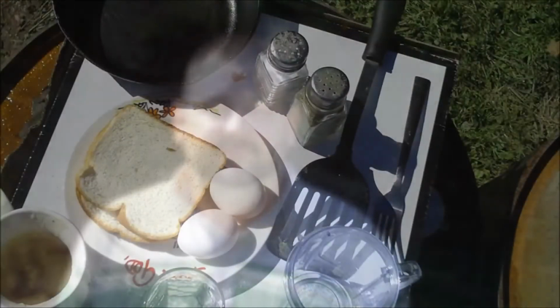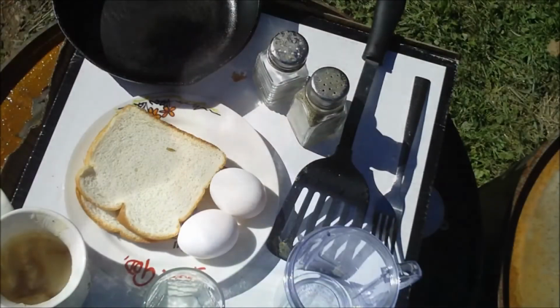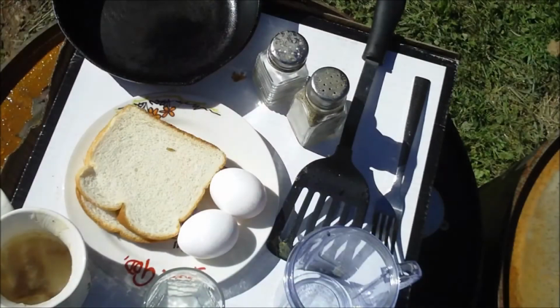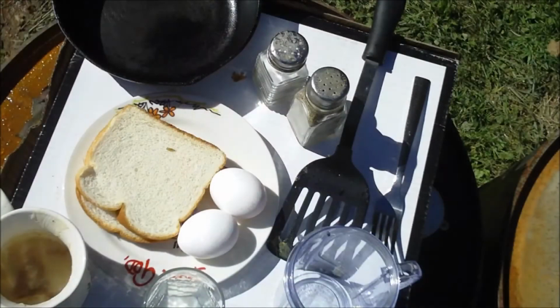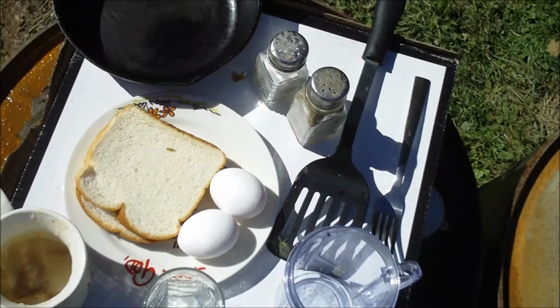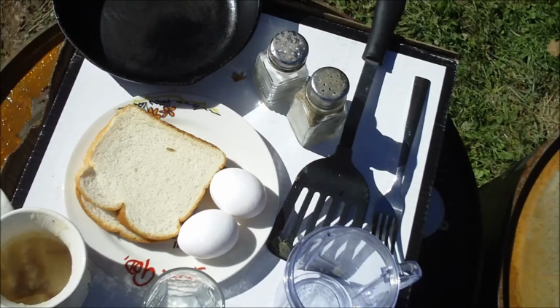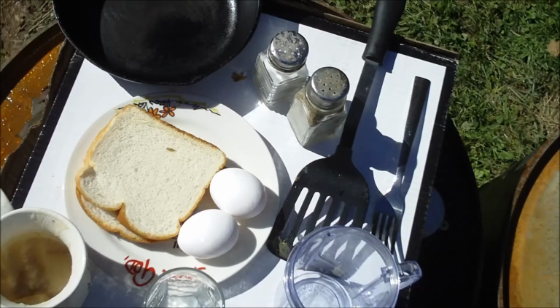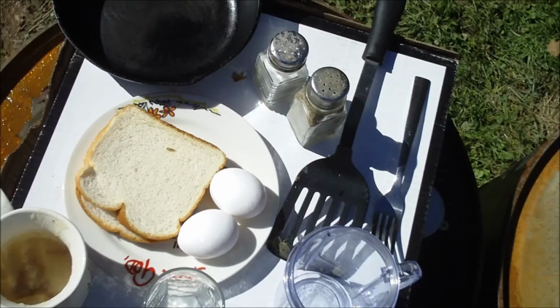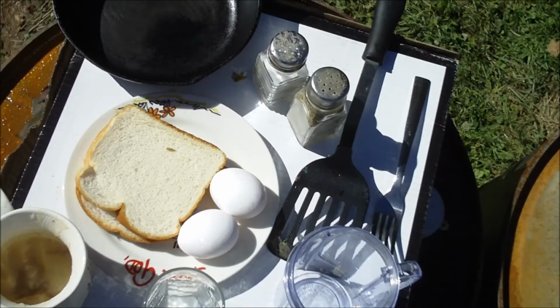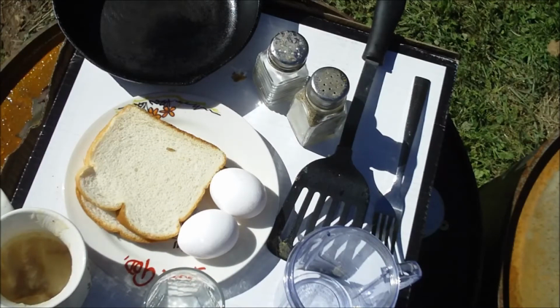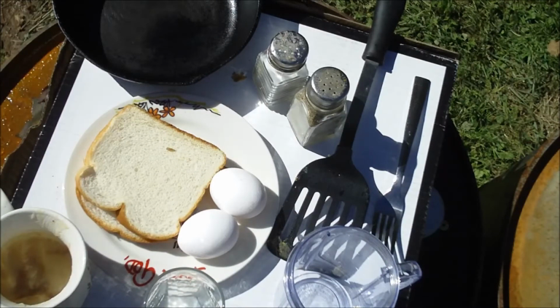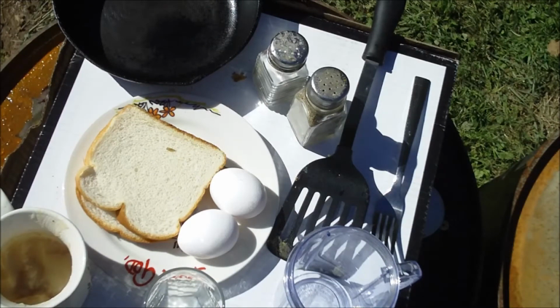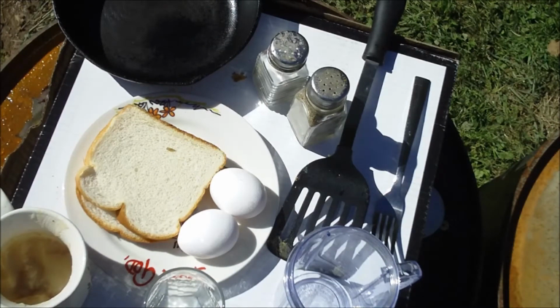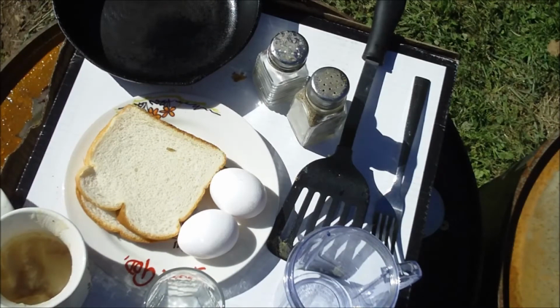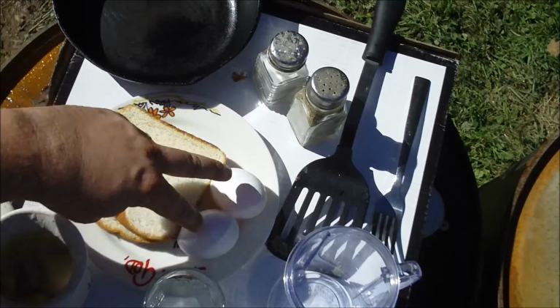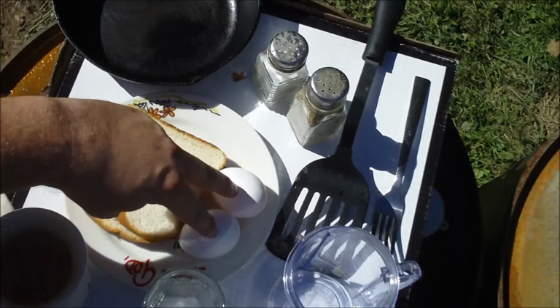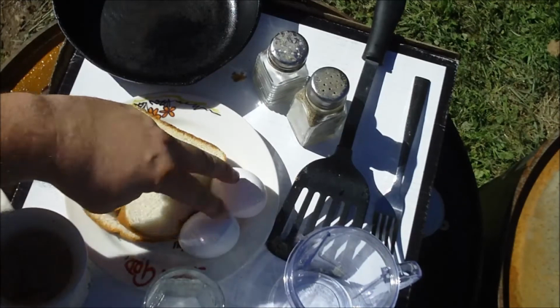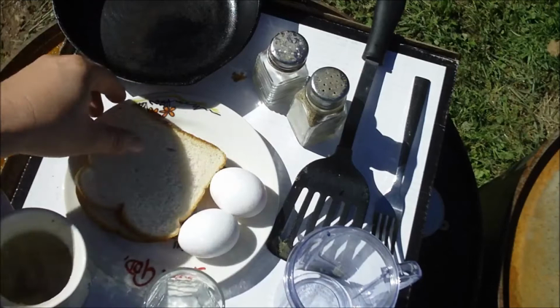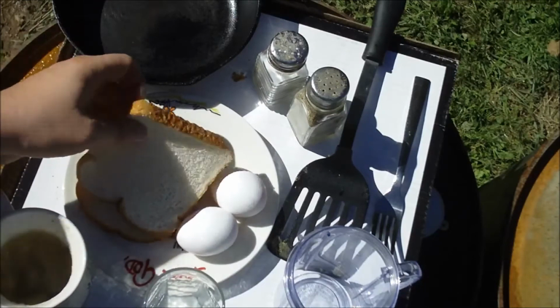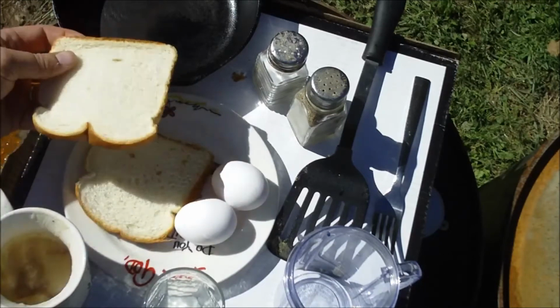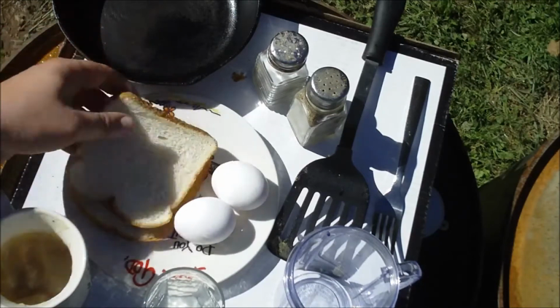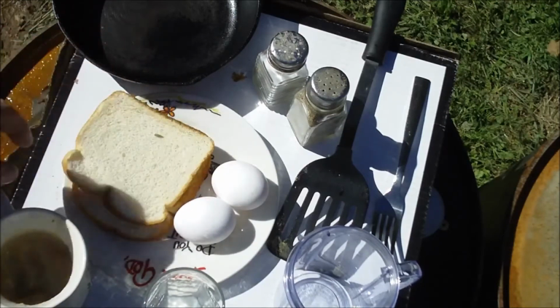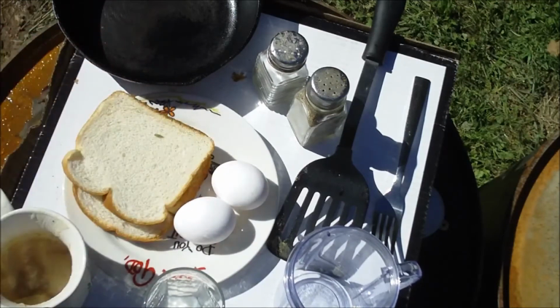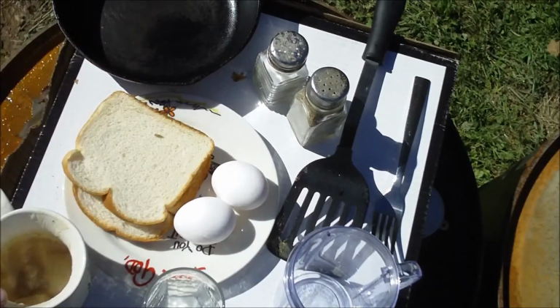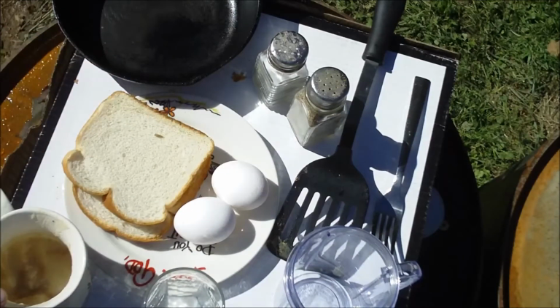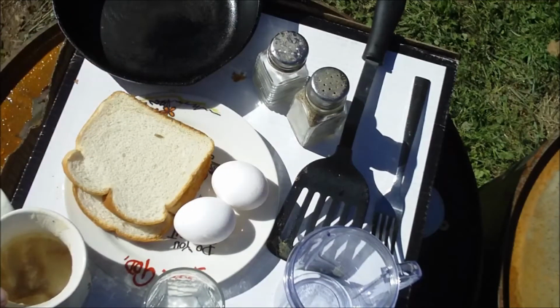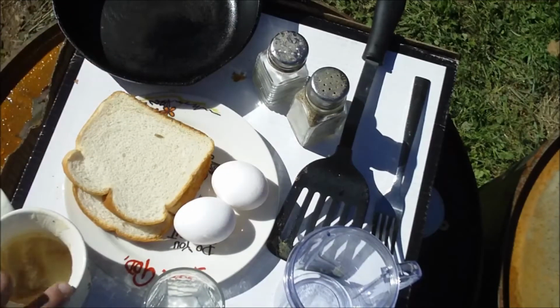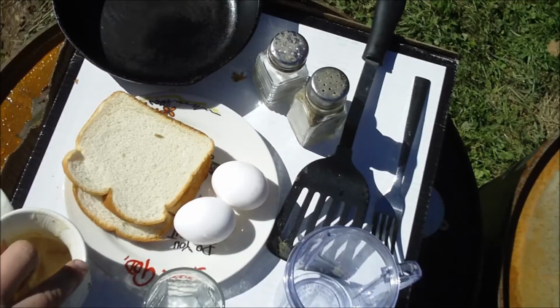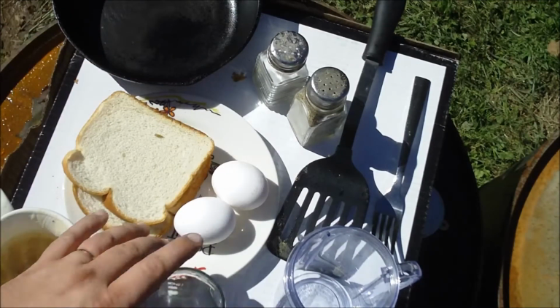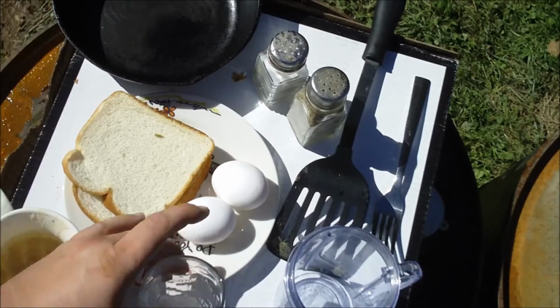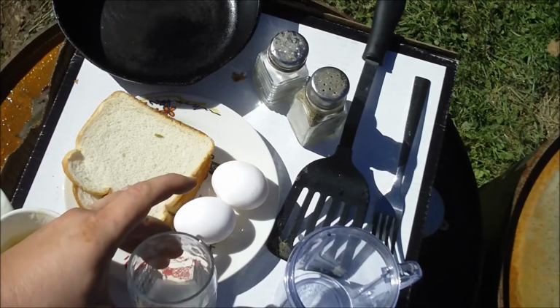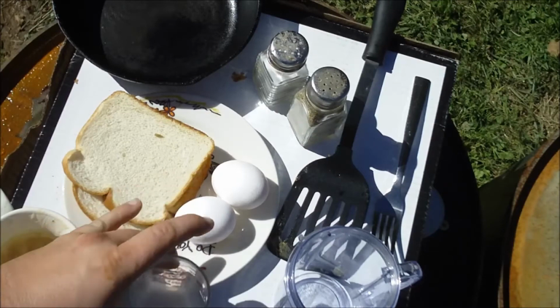So what you will need, or at least what you will need in order to make it like I make it, is two eggs, two slices of bread, bacon grease, a splash of milk,